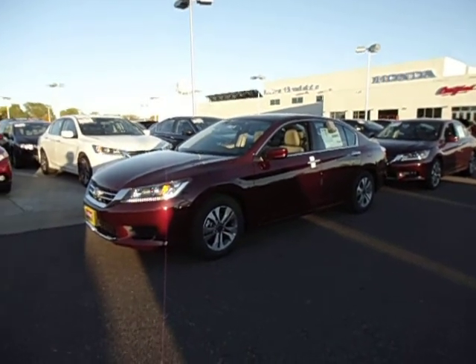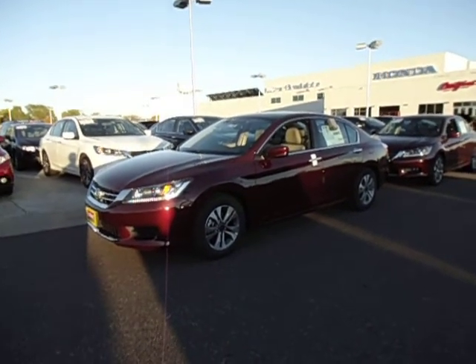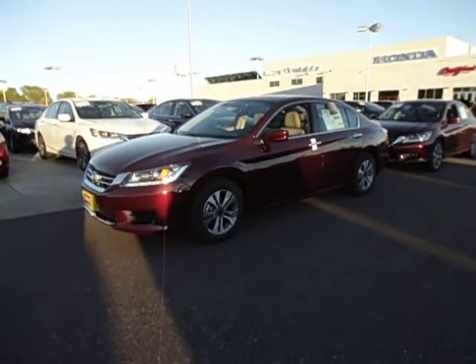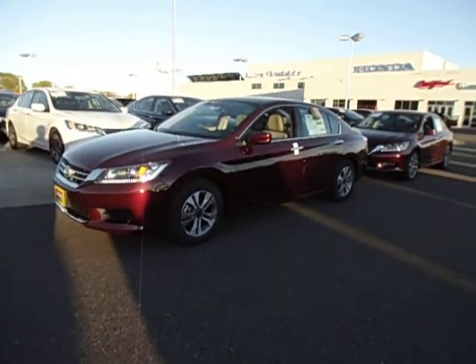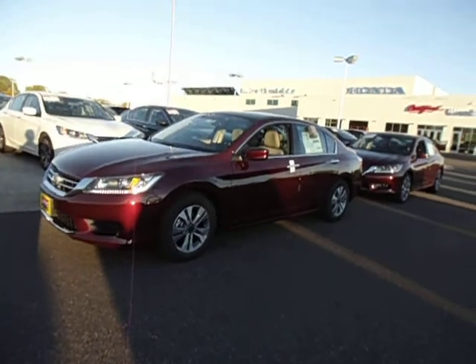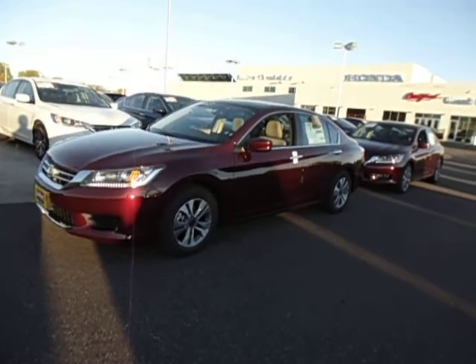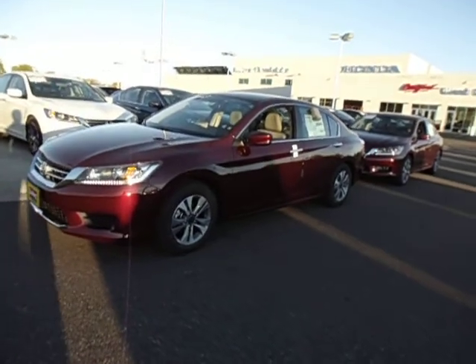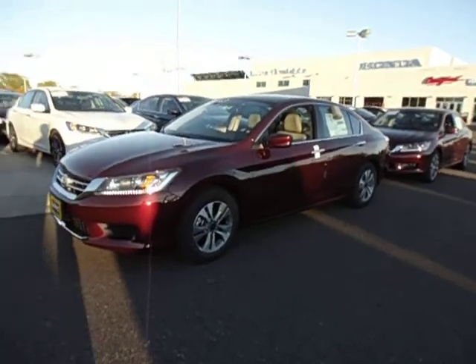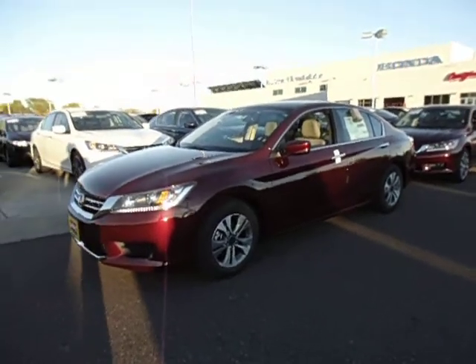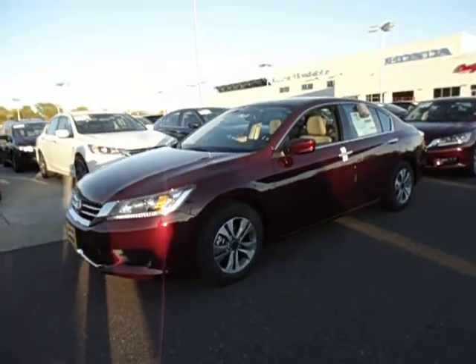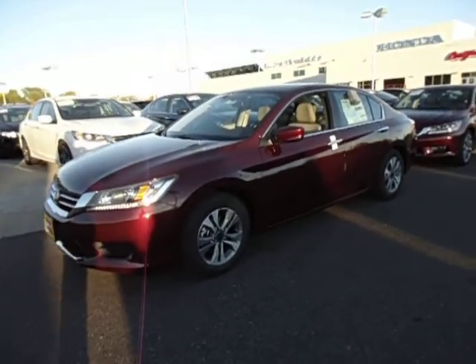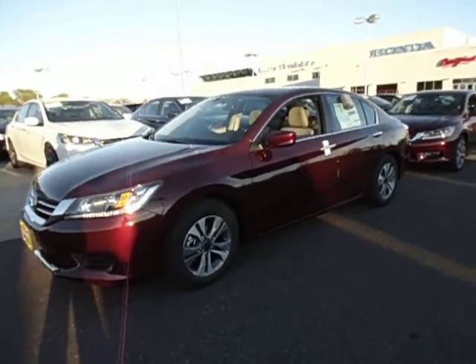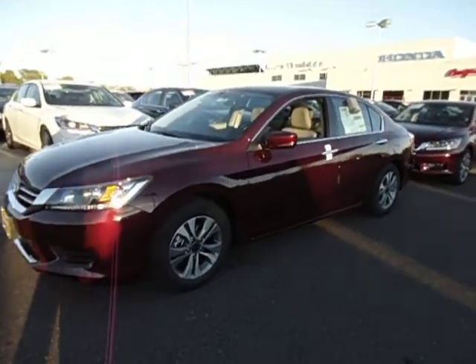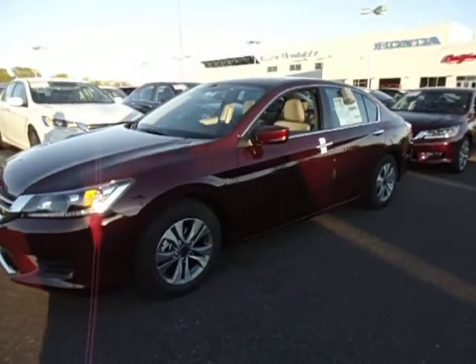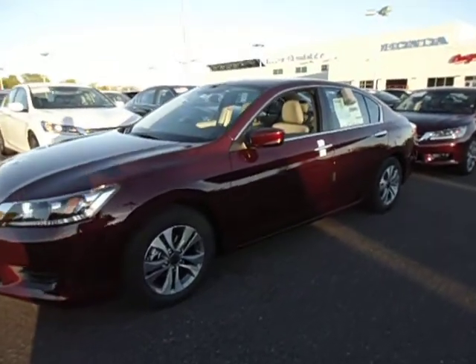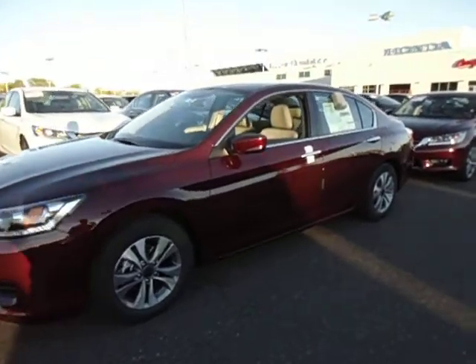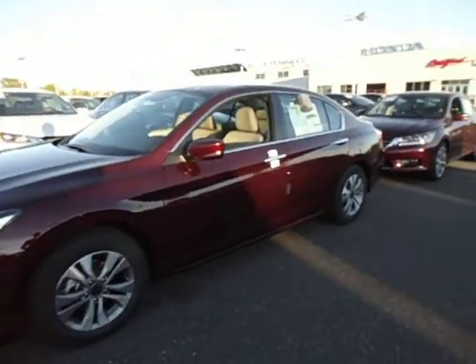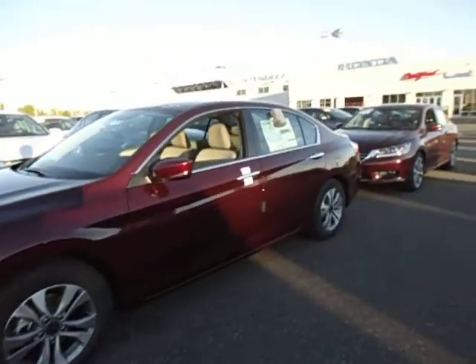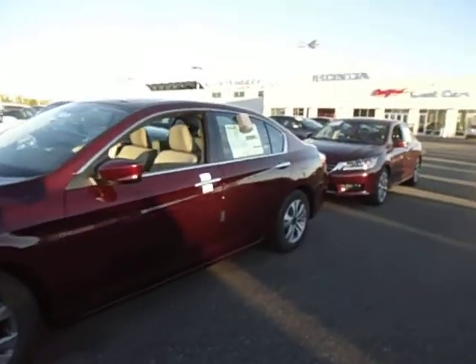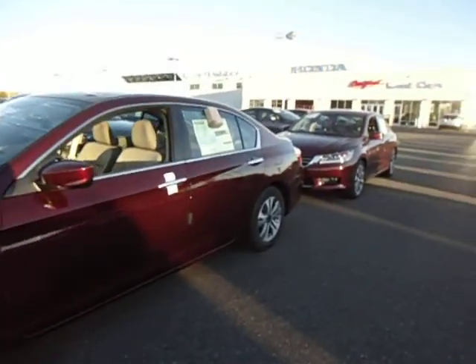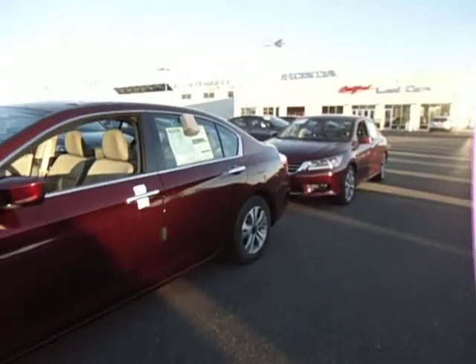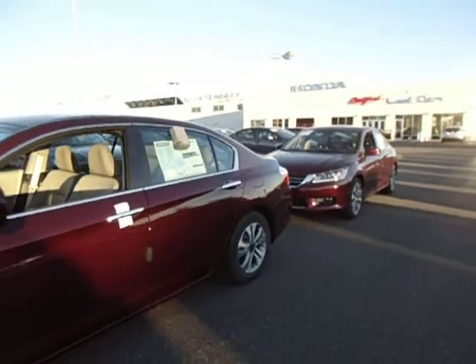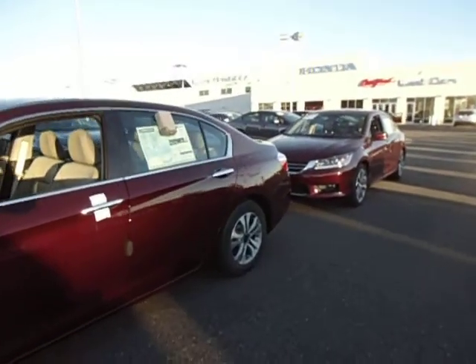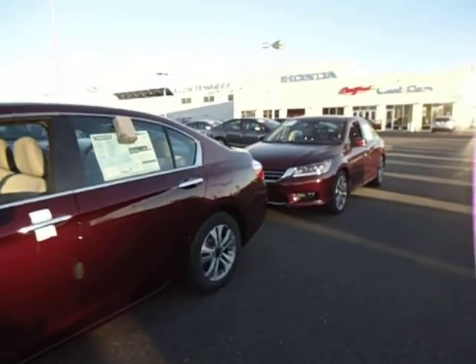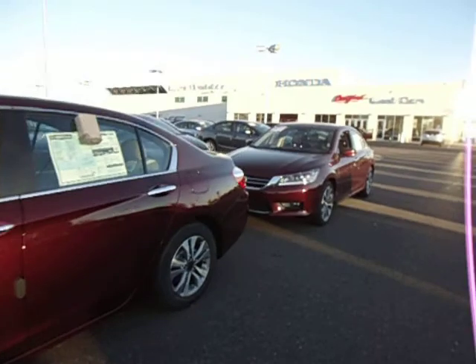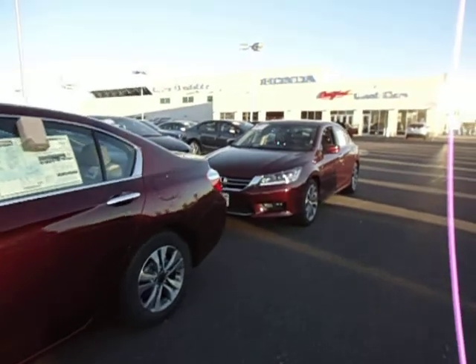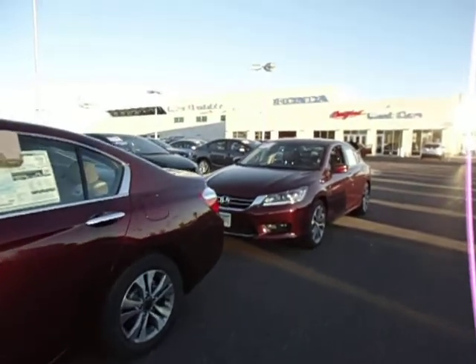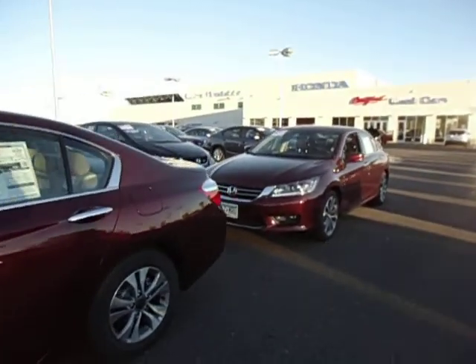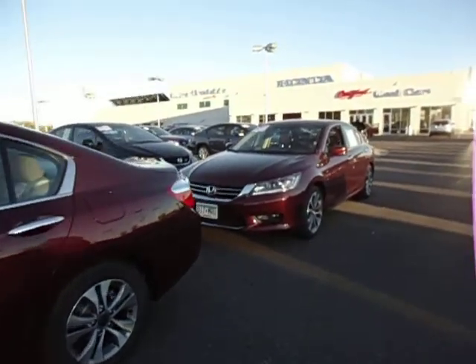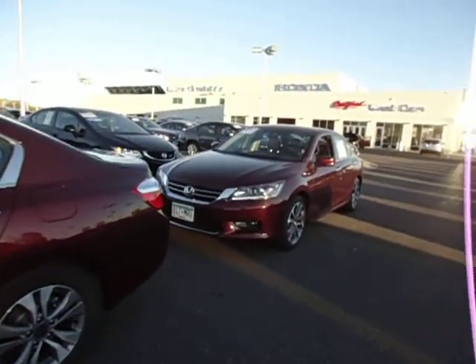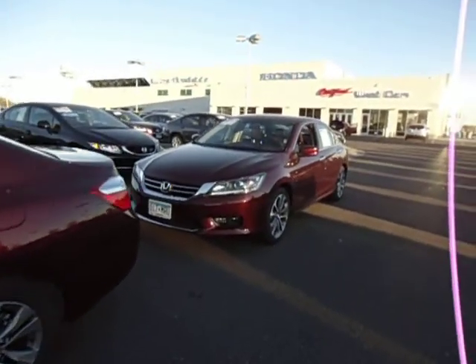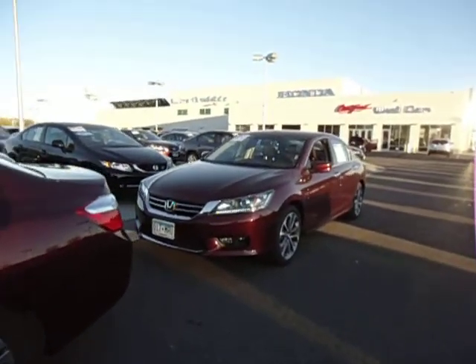This is the only one we've got in stock right now in this color. We've also got a couple of the 2014 Accord Sports in the same Basque Red color.